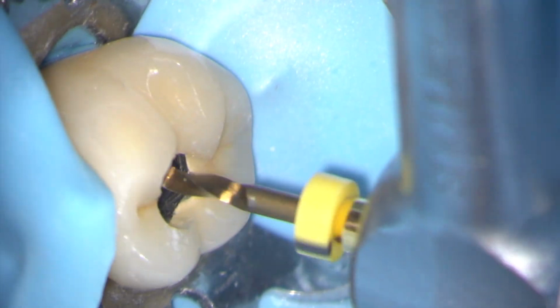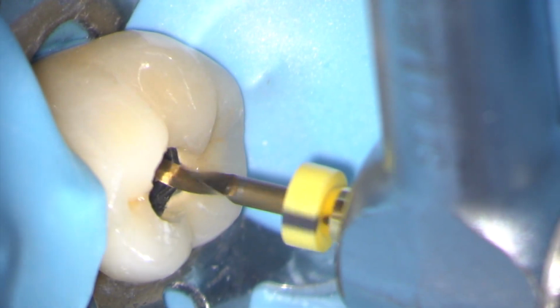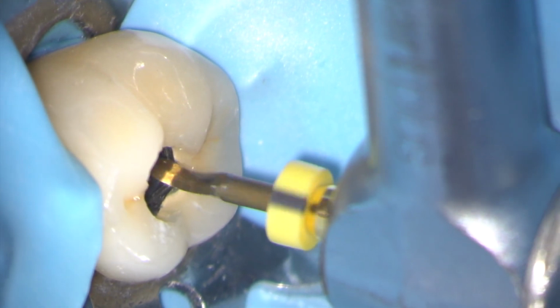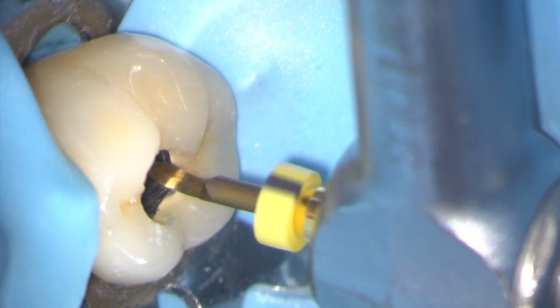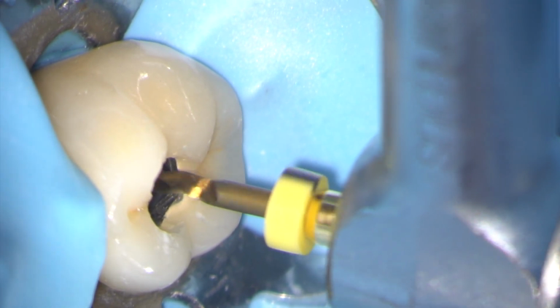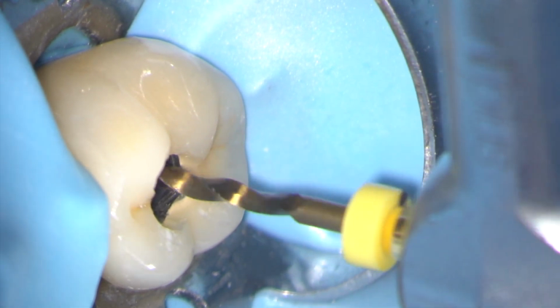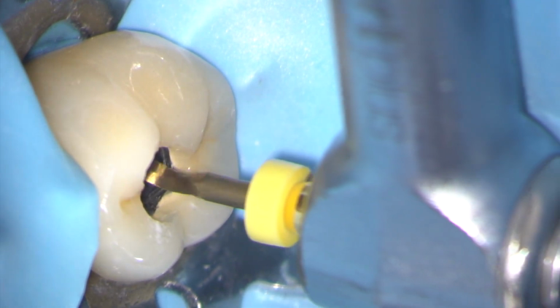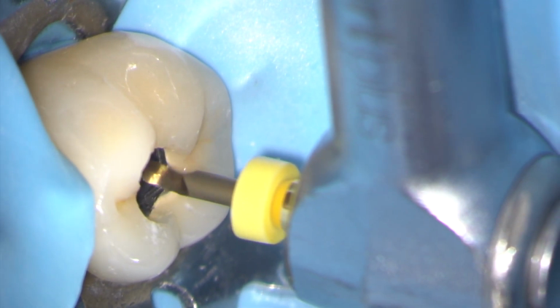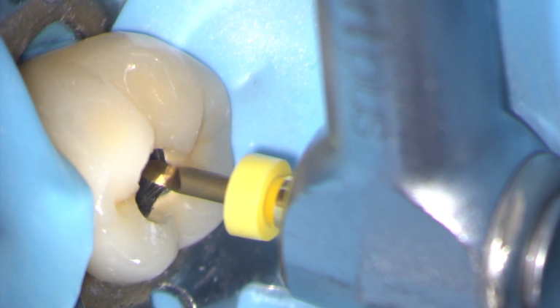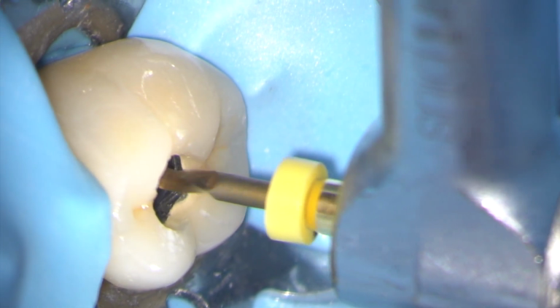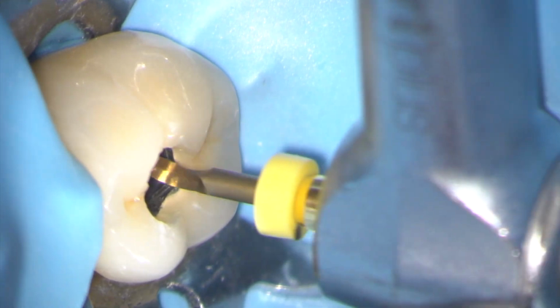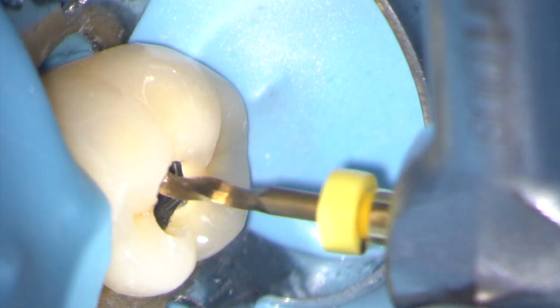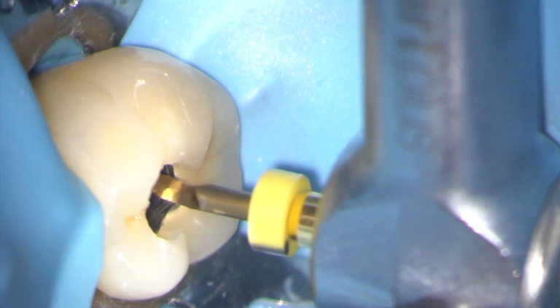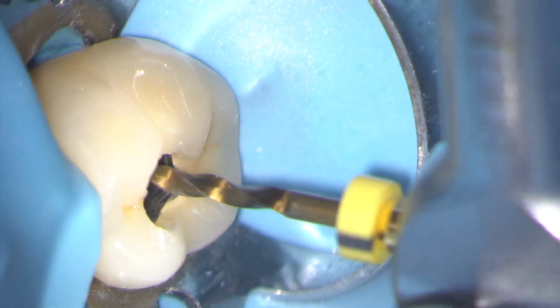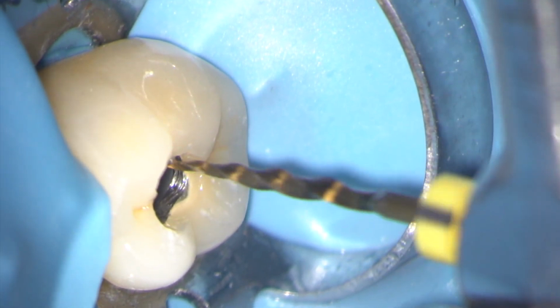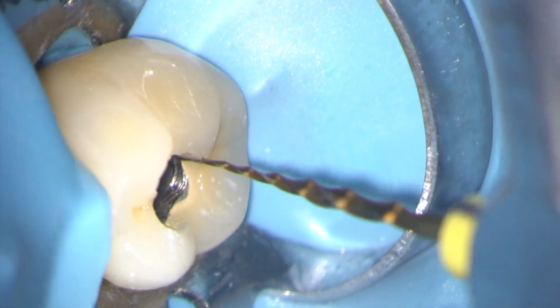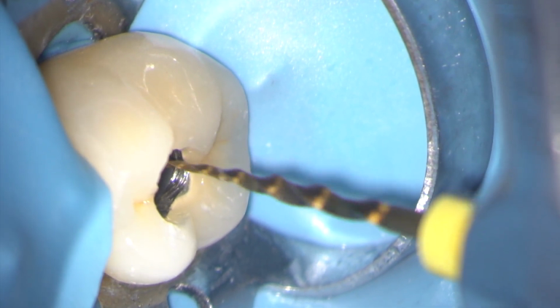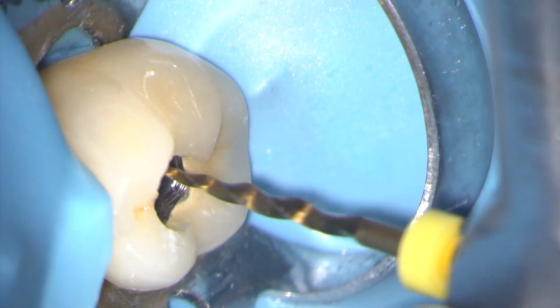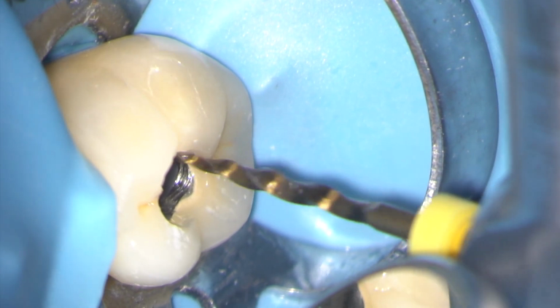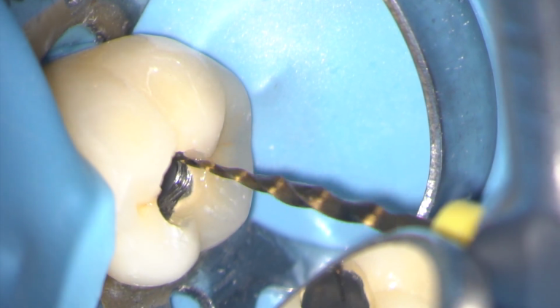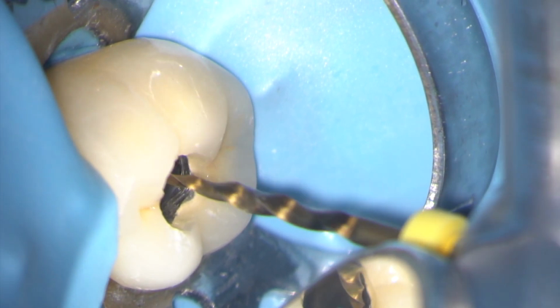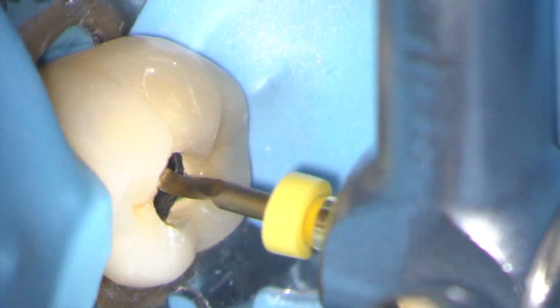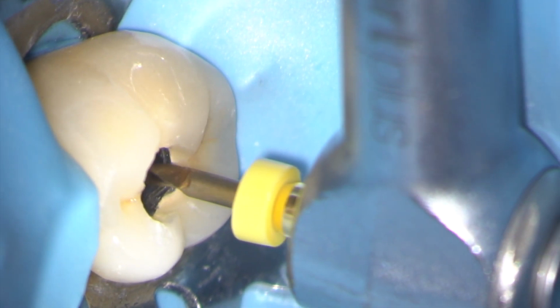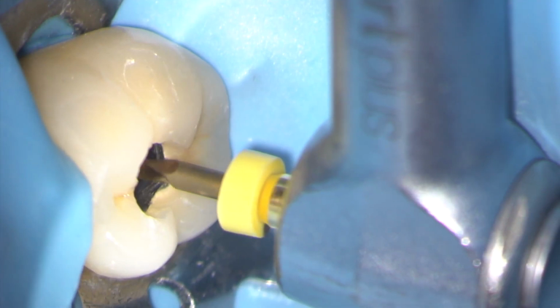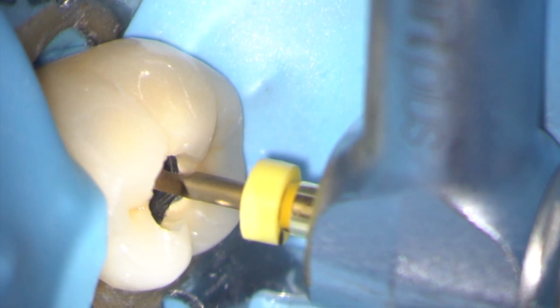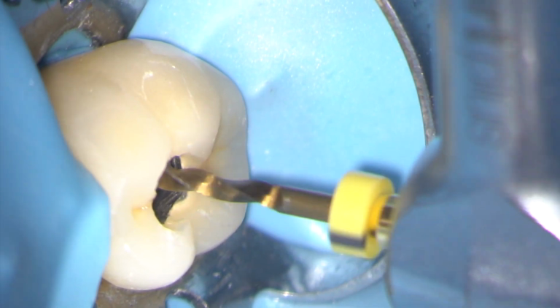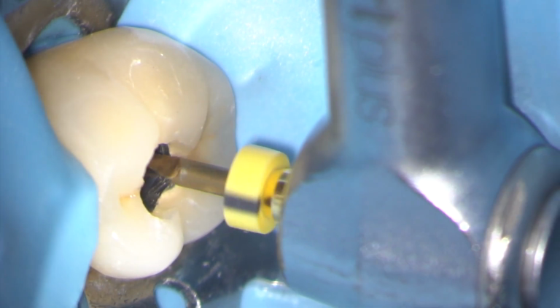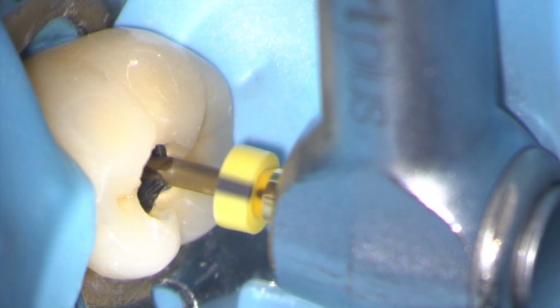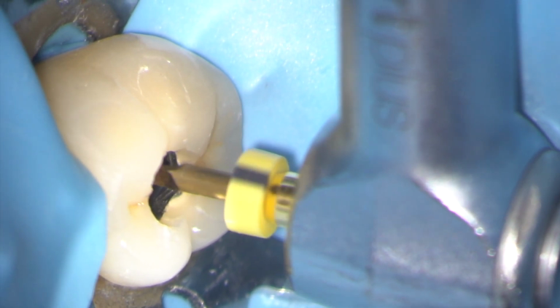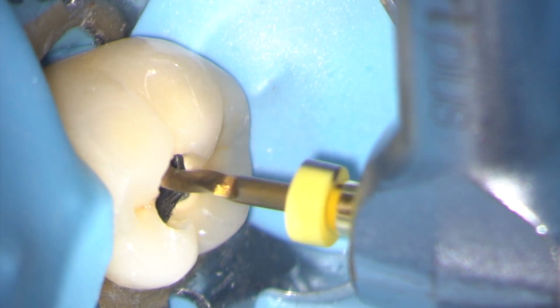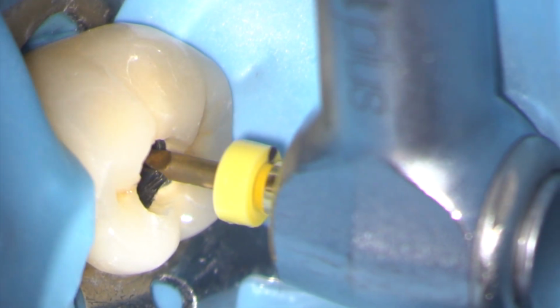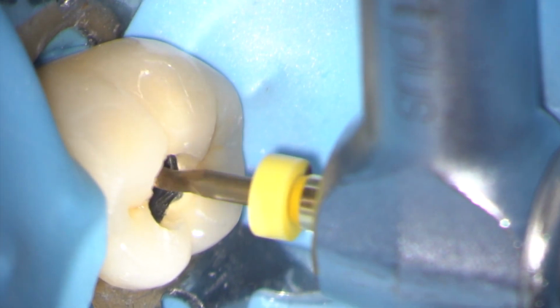Having removed the post and the gutta-percha from the root canals with the Gates Glidden bur, I then went on to re-treat the tooth. In this case I'm flaring the coronal aspect of the mesial canals using a ProTaper SX instrument.